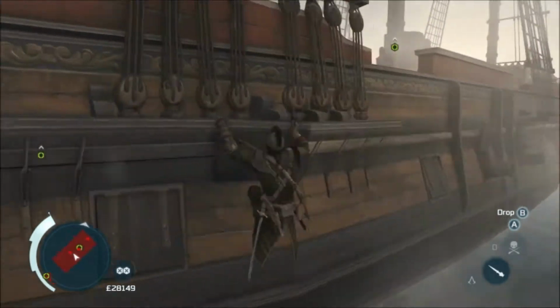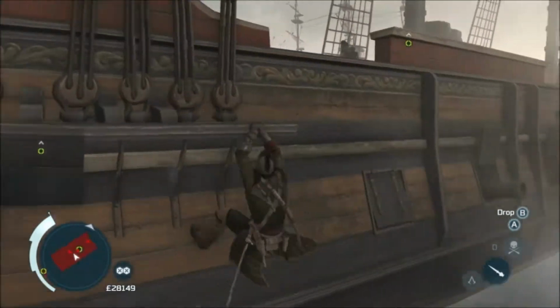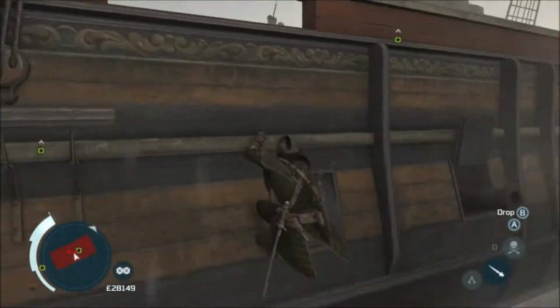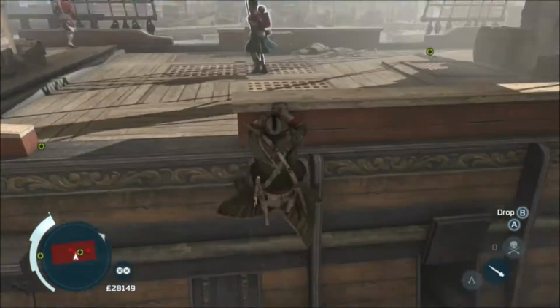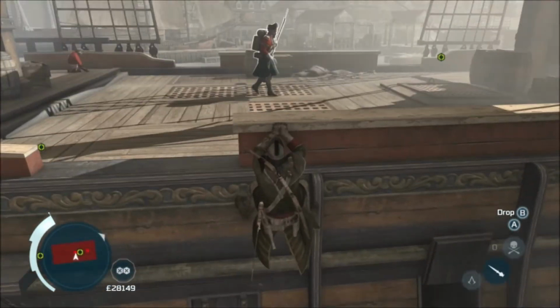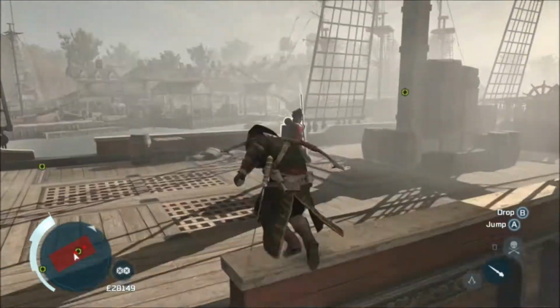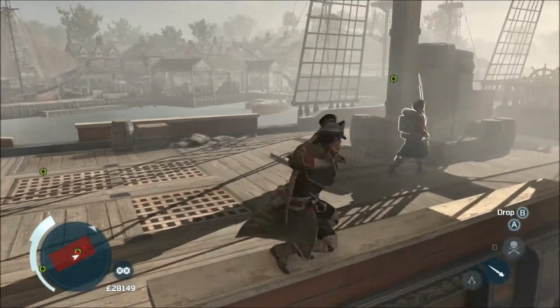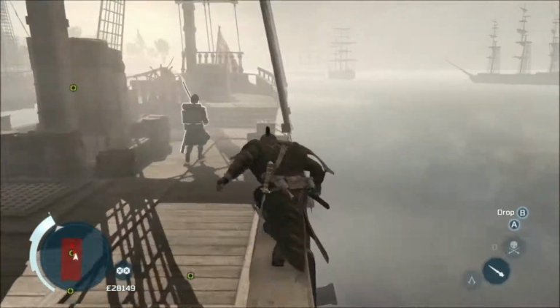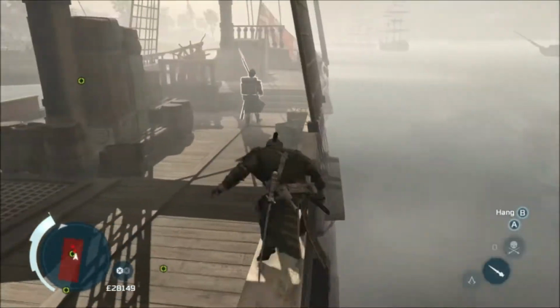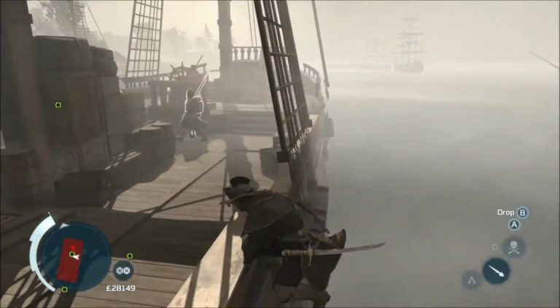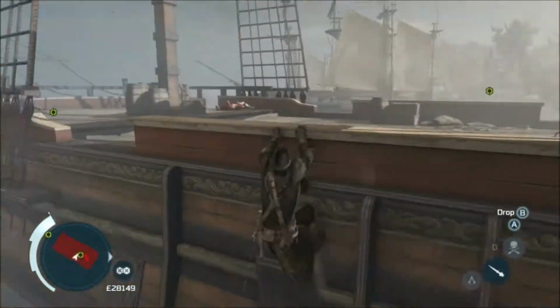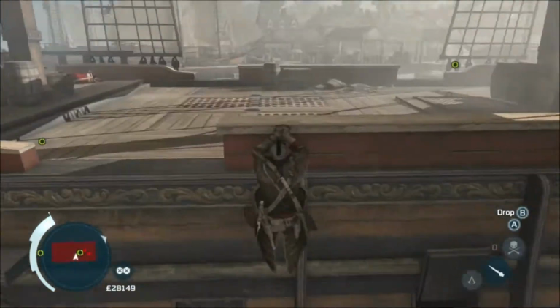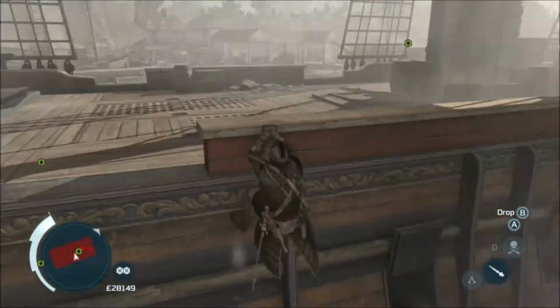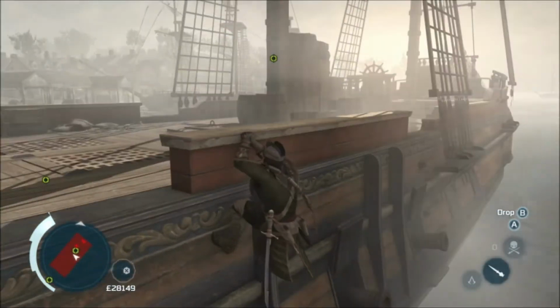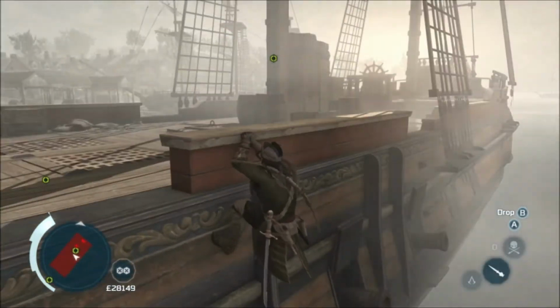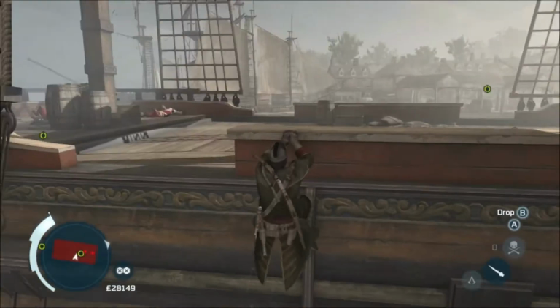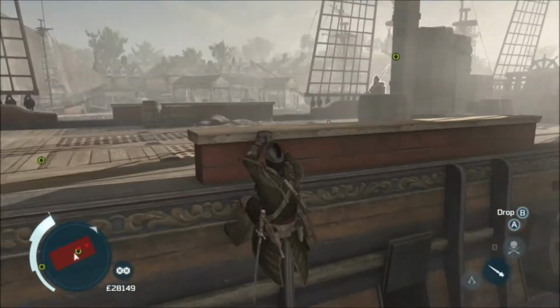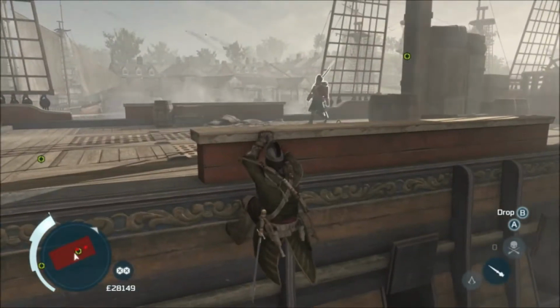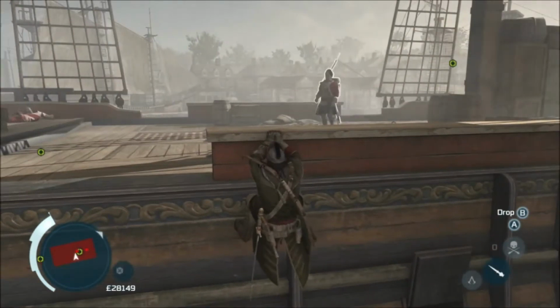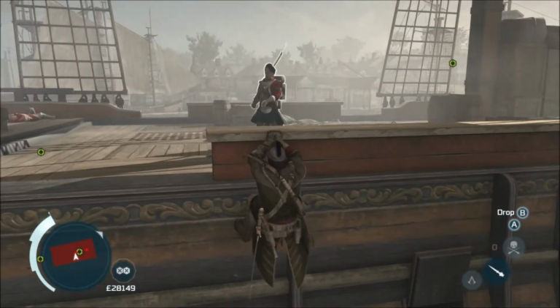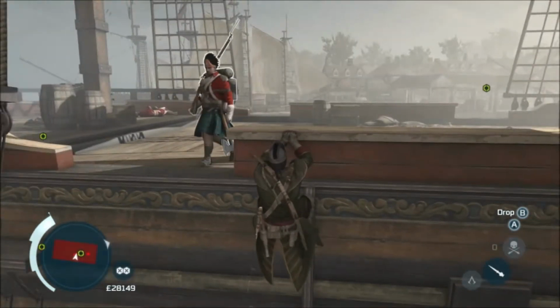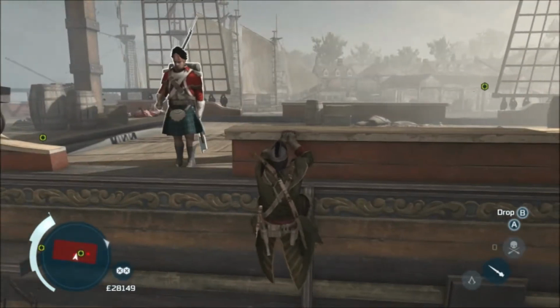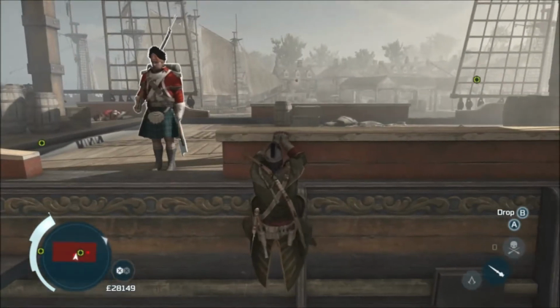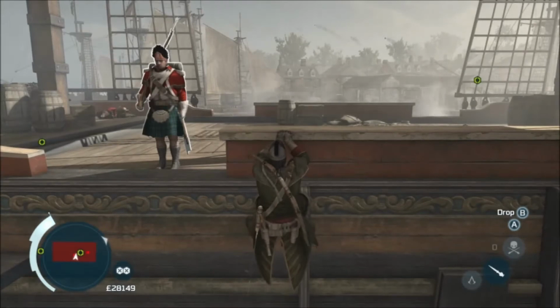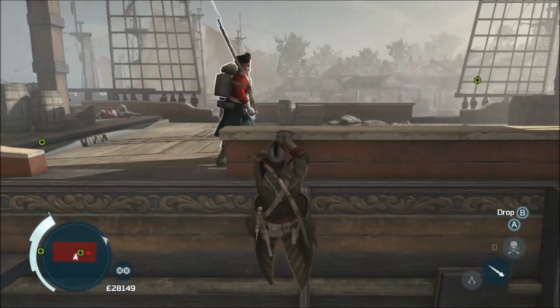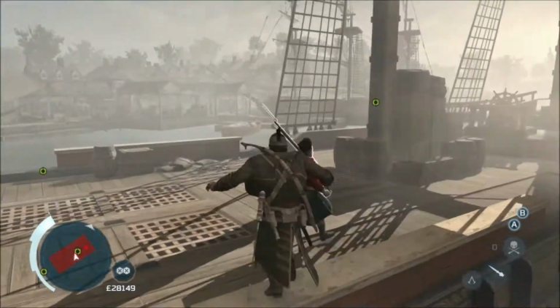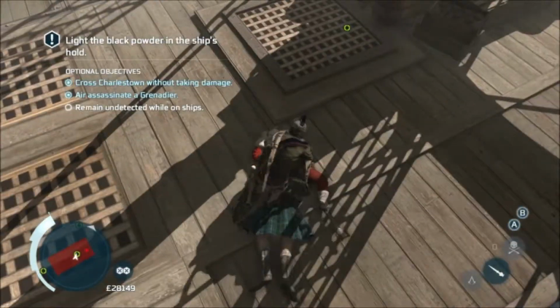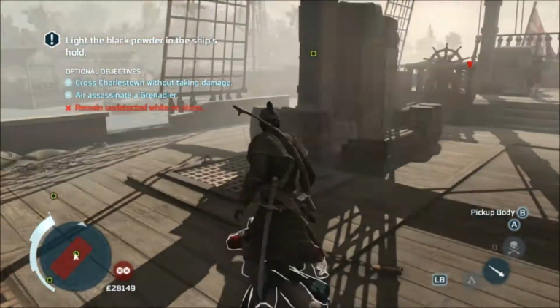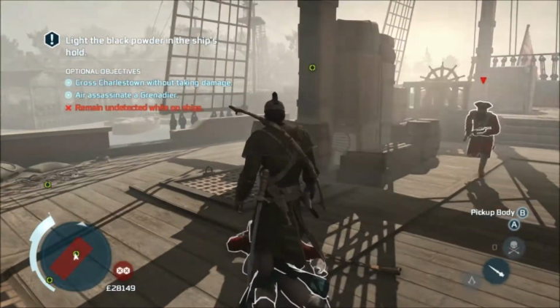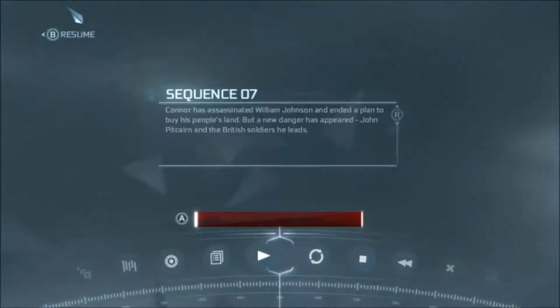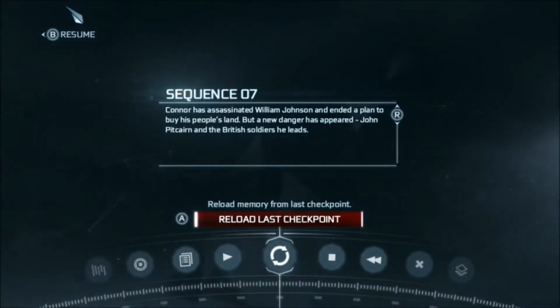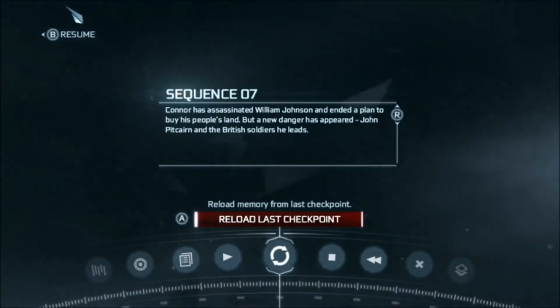From there you want to head over here, climb up, and get onto the ledge. When the grenadier comes past you want to air assassinate him from this ledge. The problem is that this time when I tried it I timed it wrong and this guy saw me and came running over.